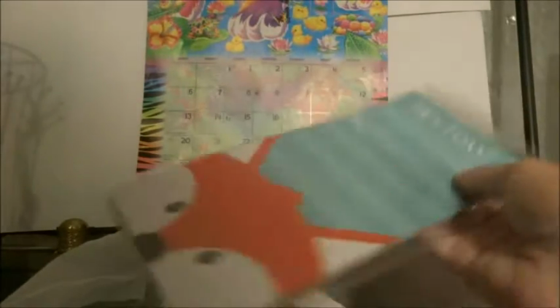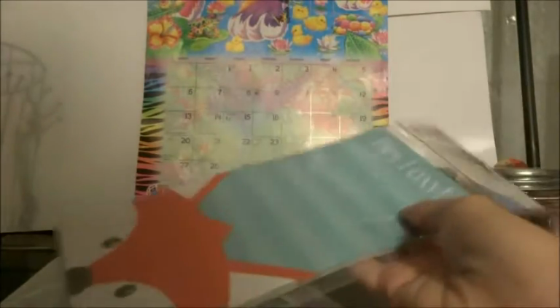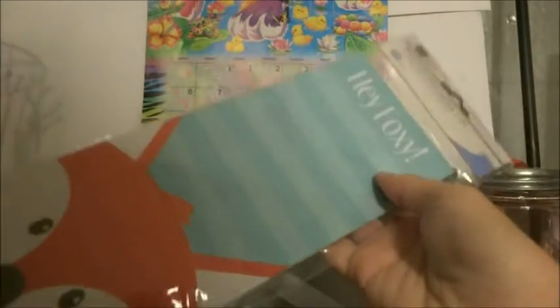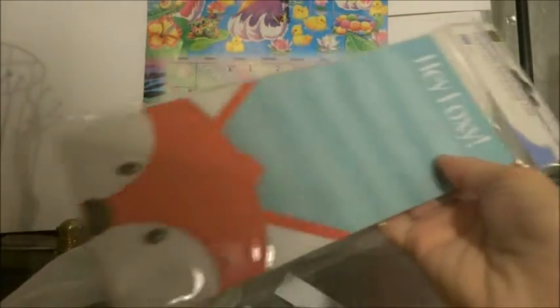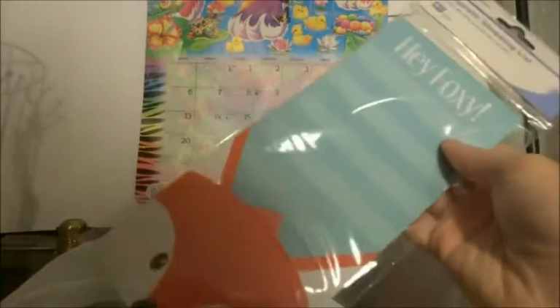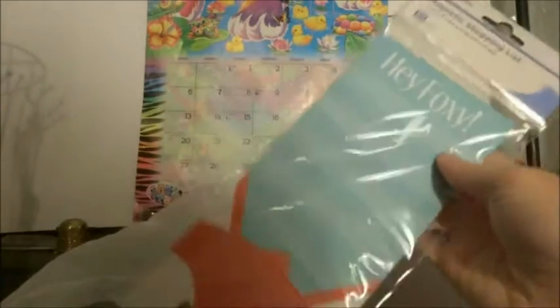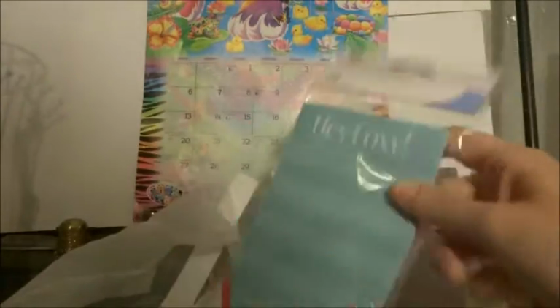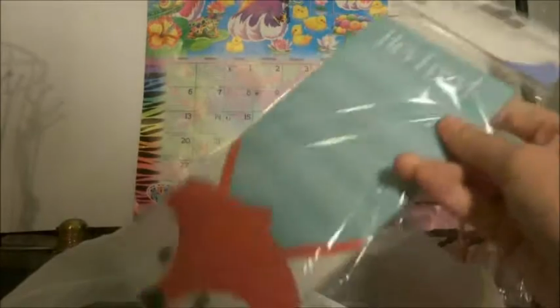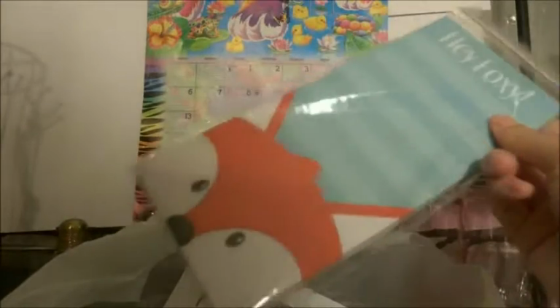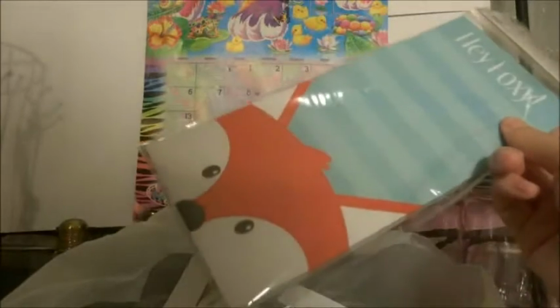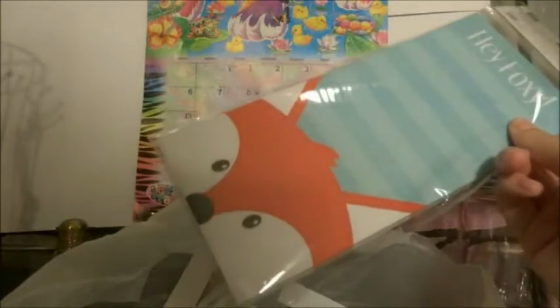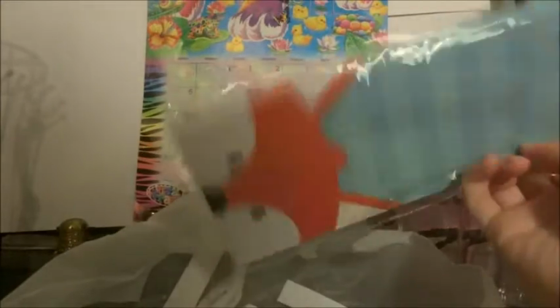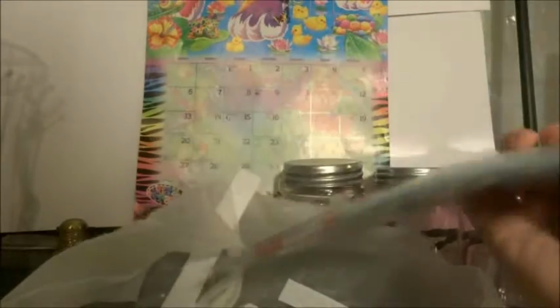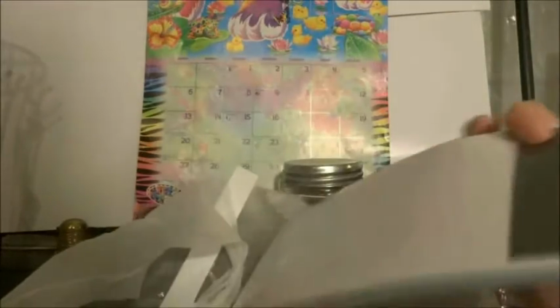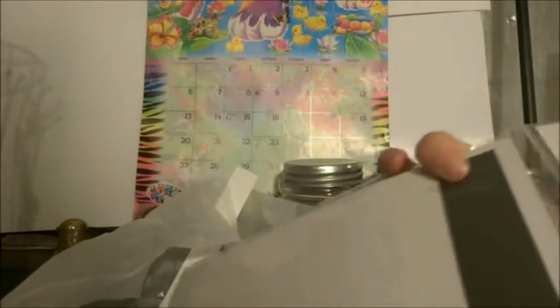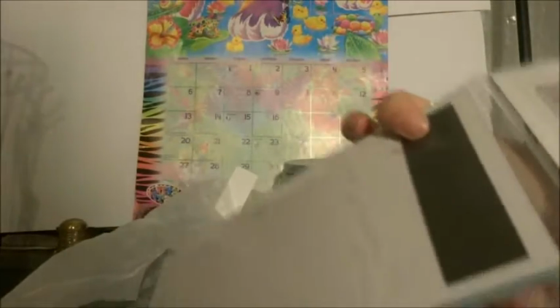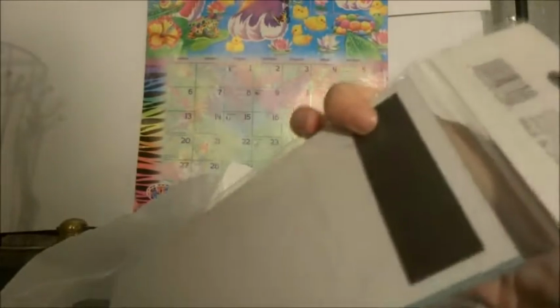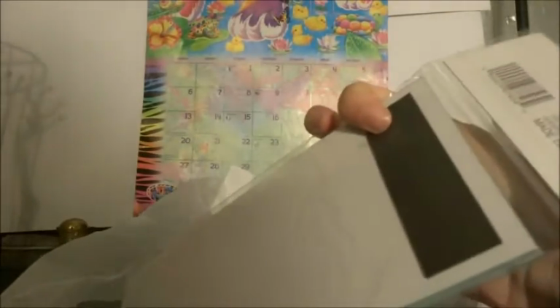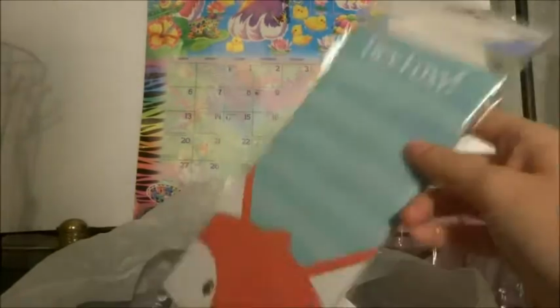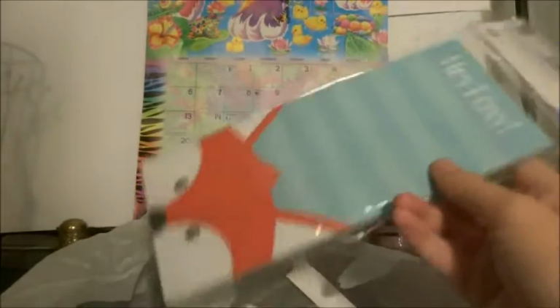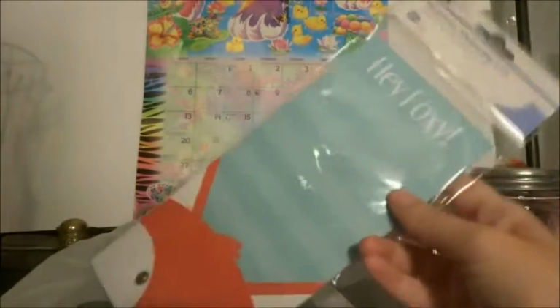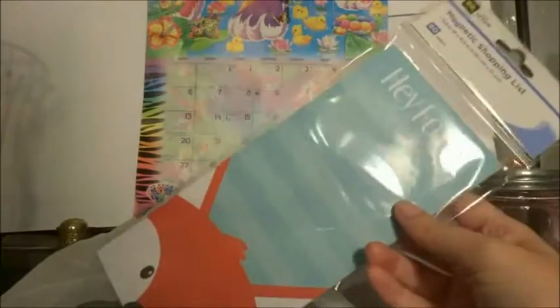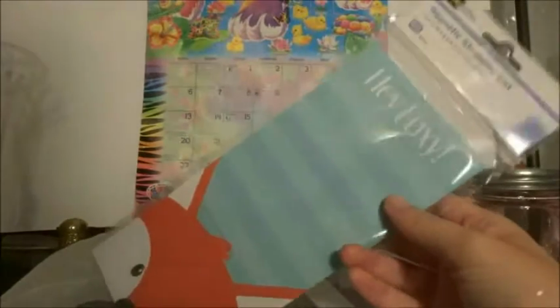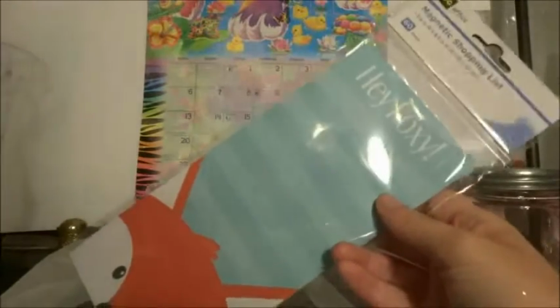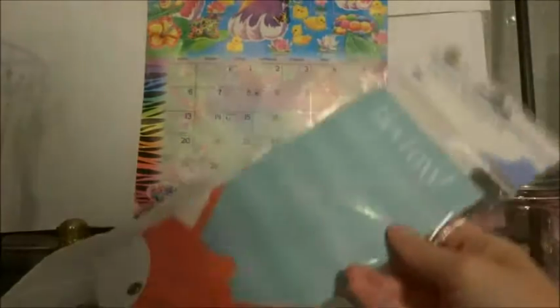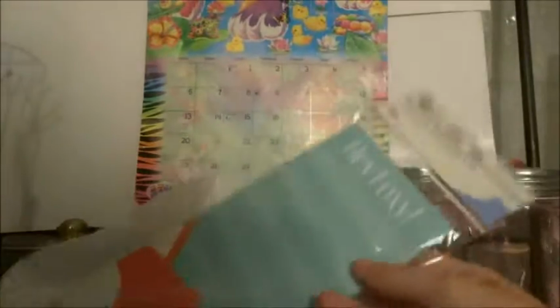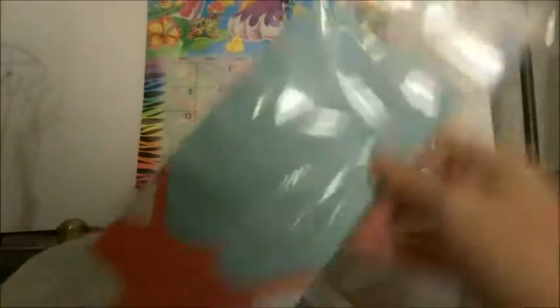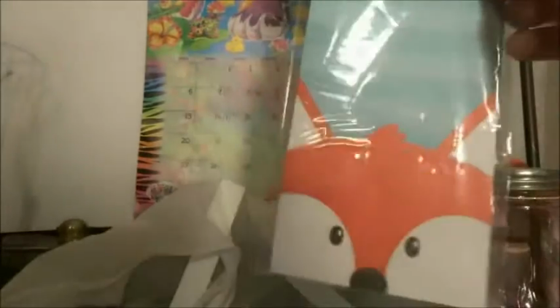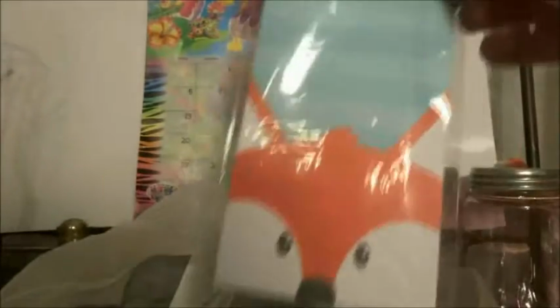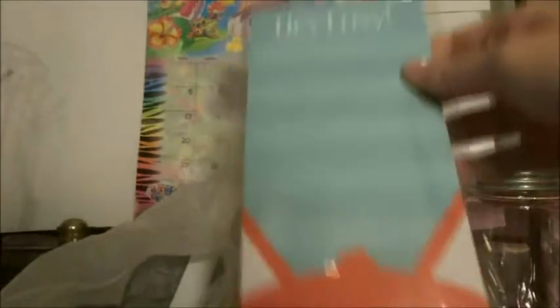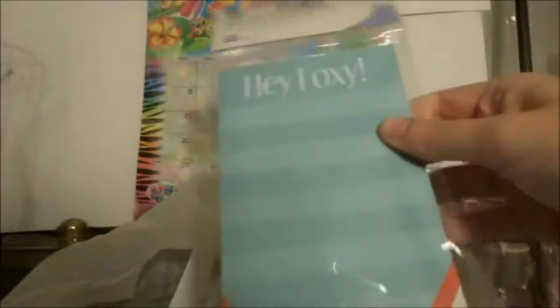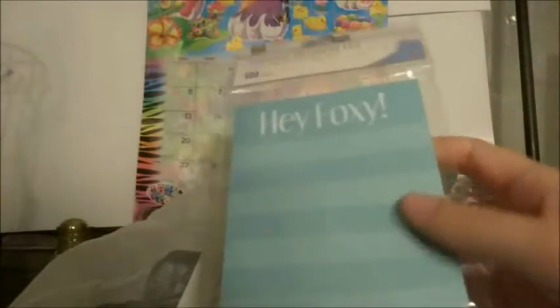And then this magnetic shopping list says 'Hey Foxy' on it and it has a fox and it's super cute. That was also from Dollar General for a dollar. So that's super cute.